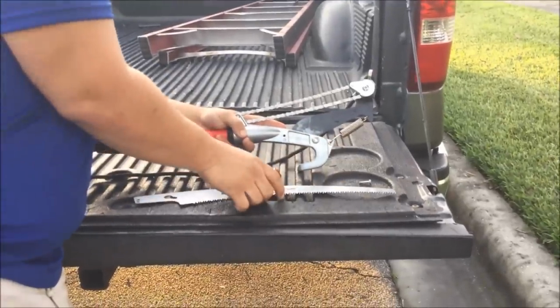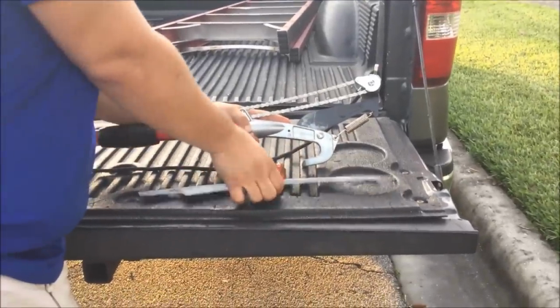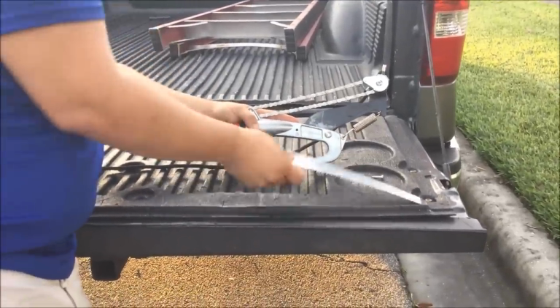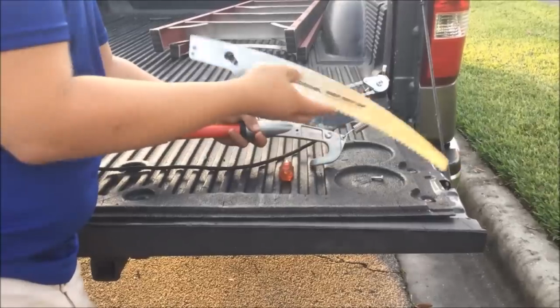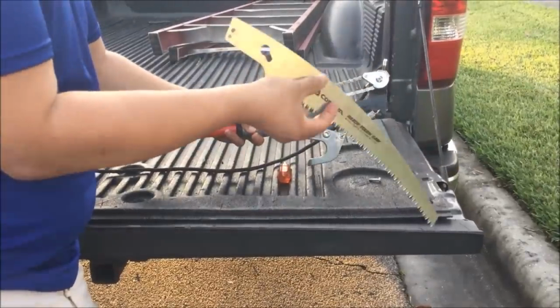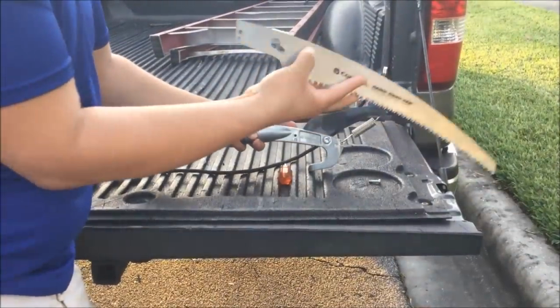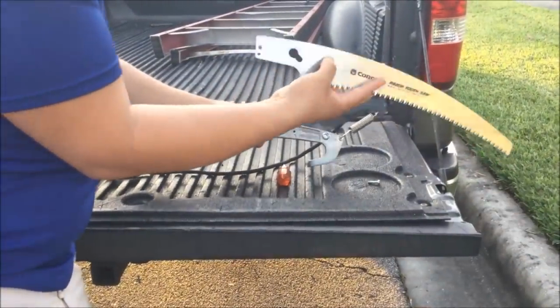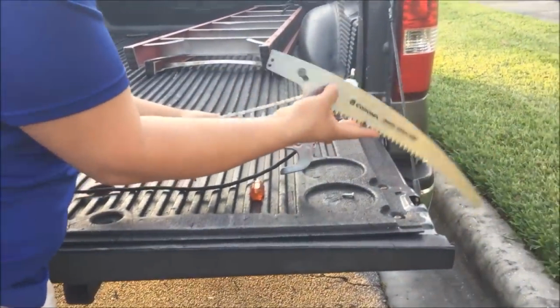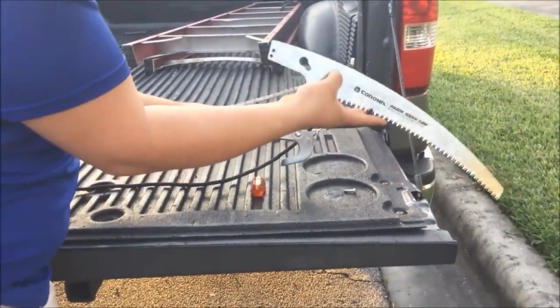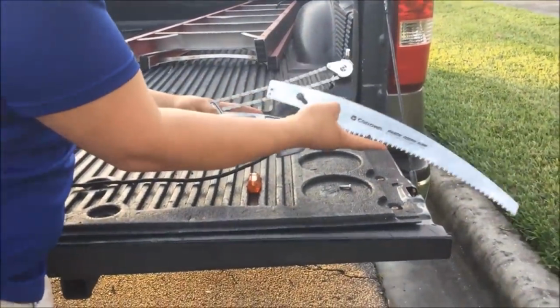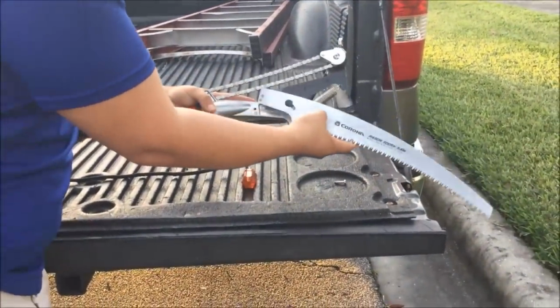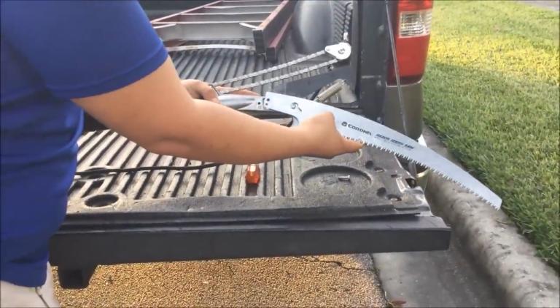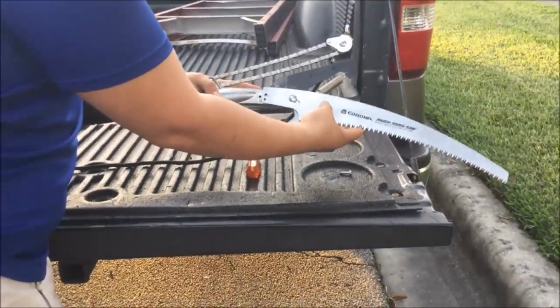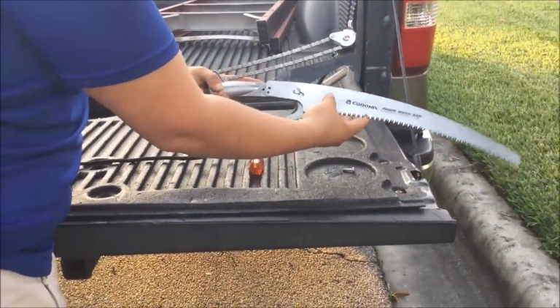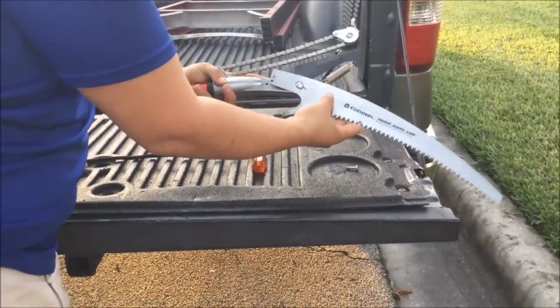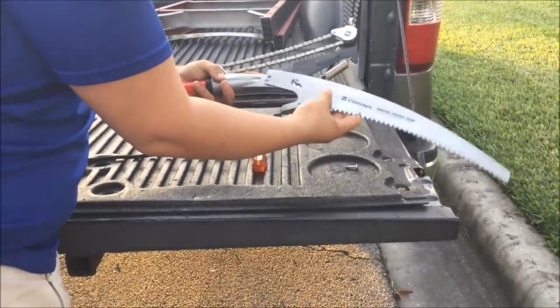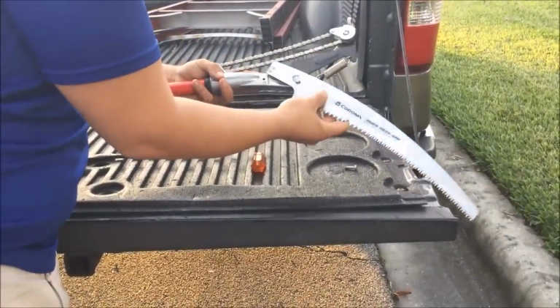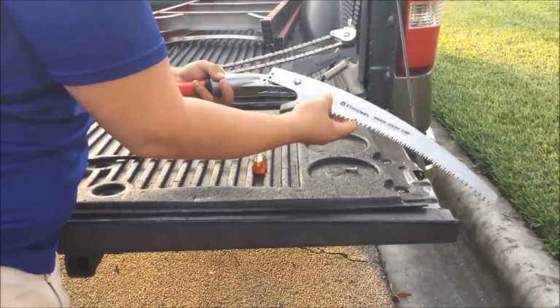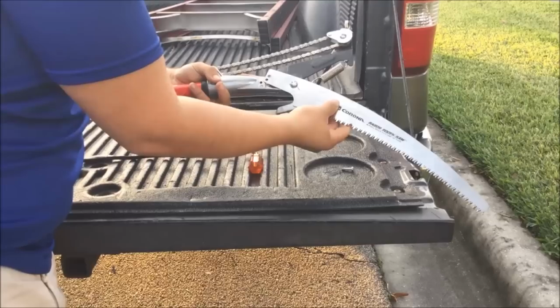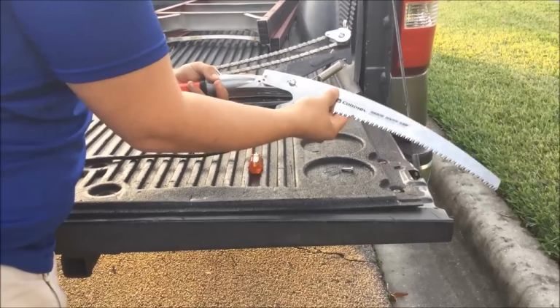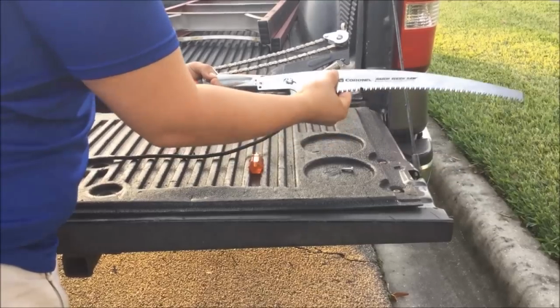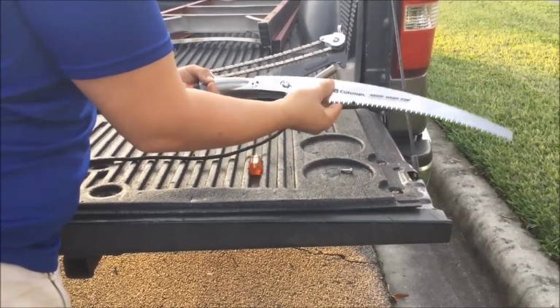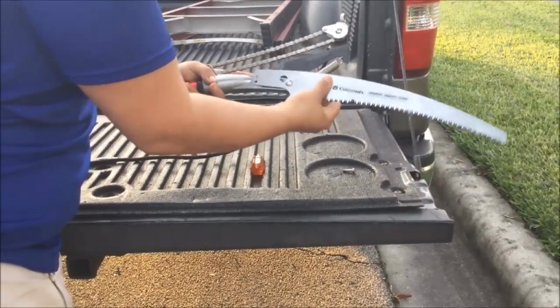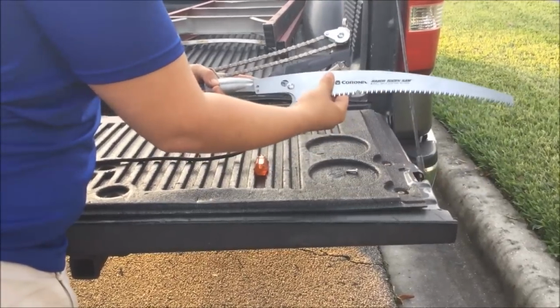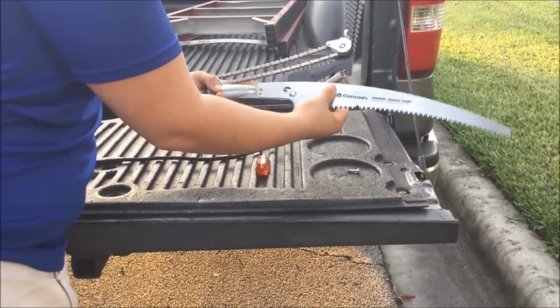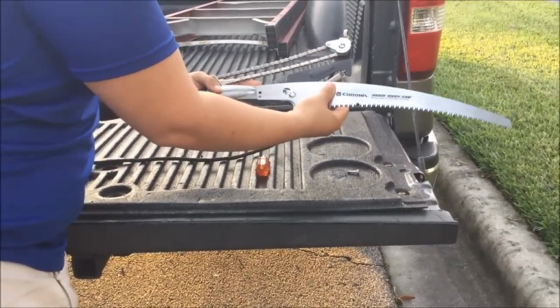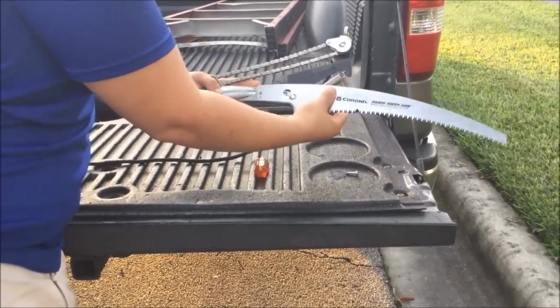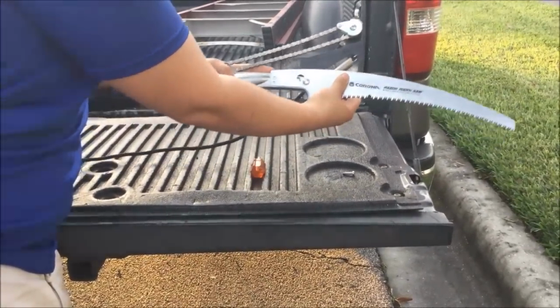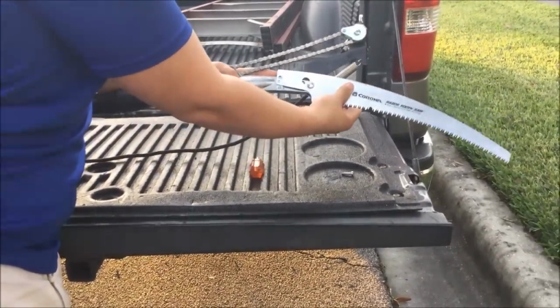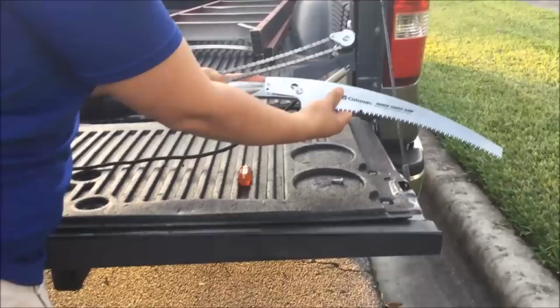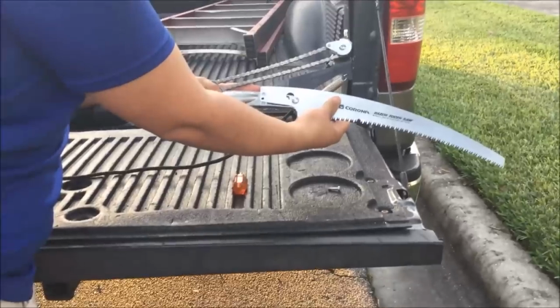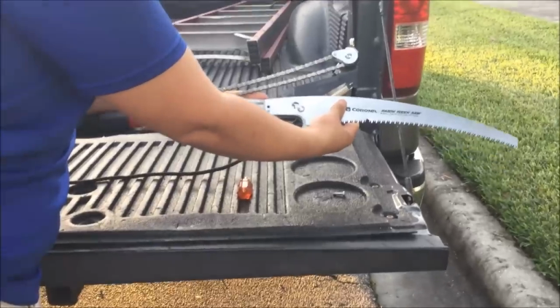You will see the blade has a bigger hole and two small ones. Put the big one here, then slide it down. You will see you have two positions where you can put your blade.